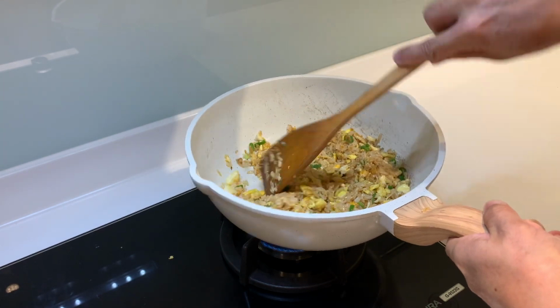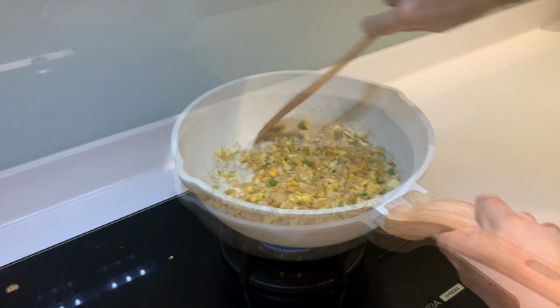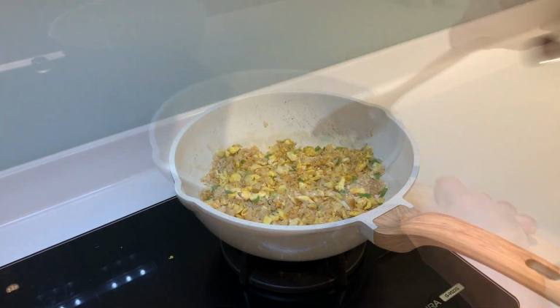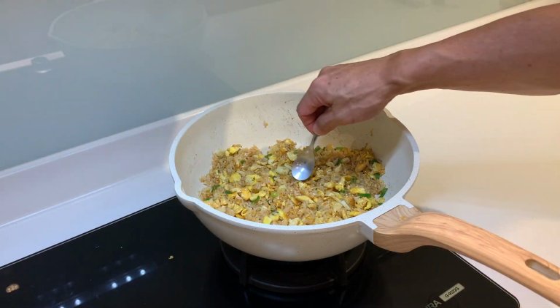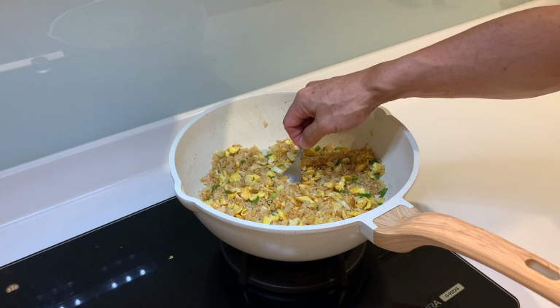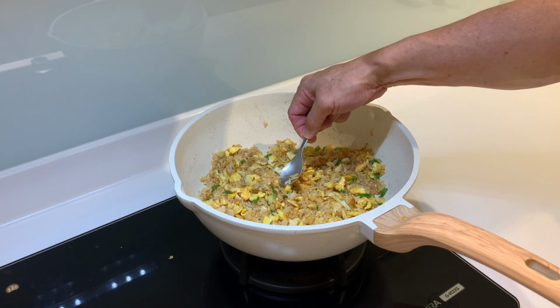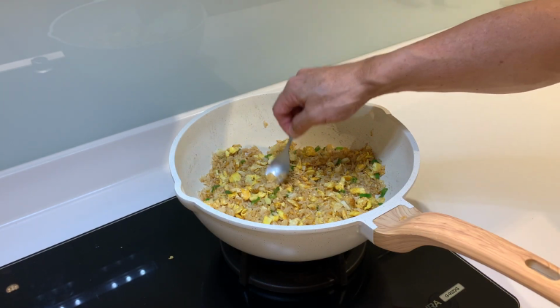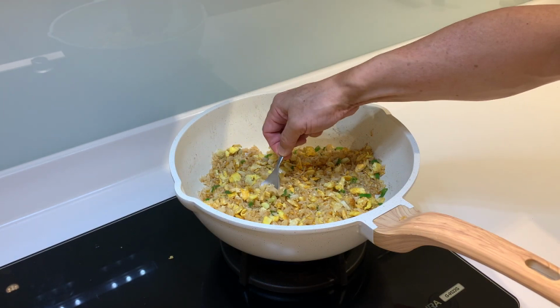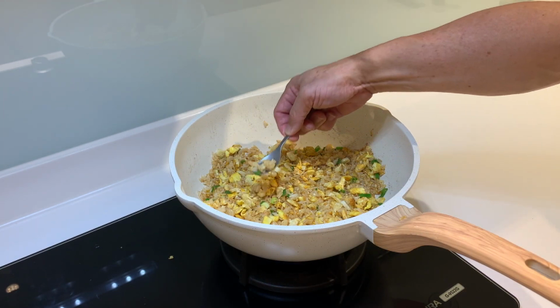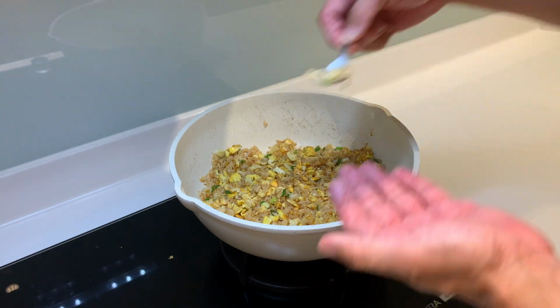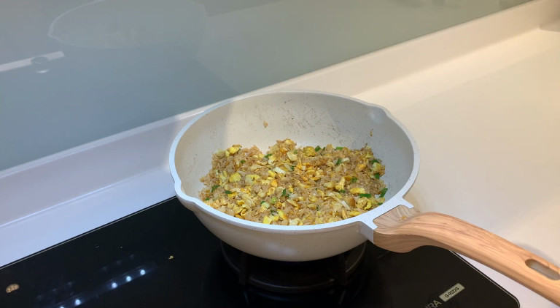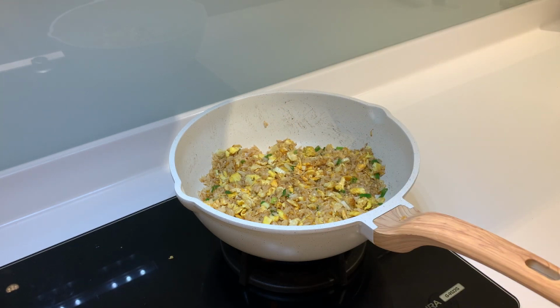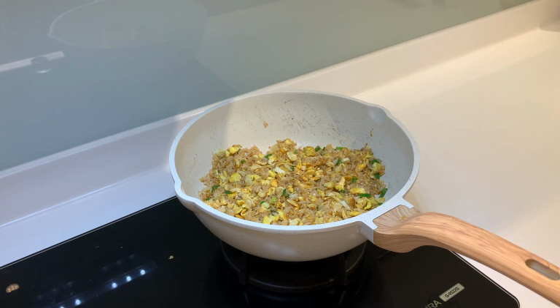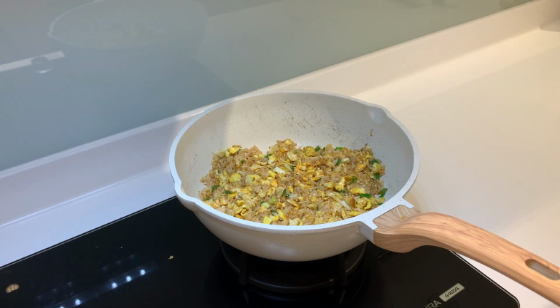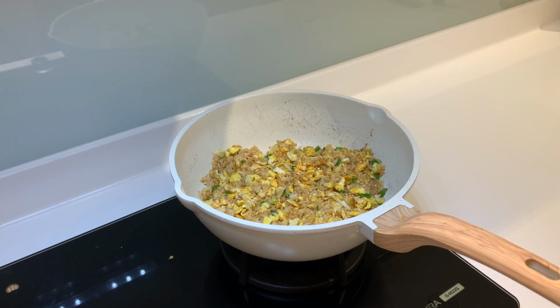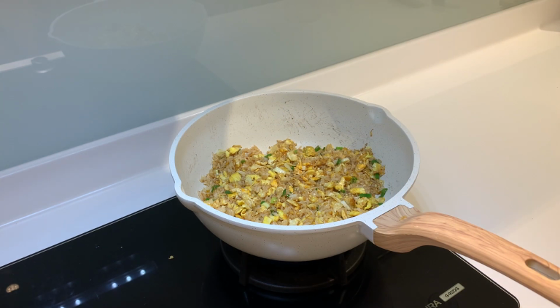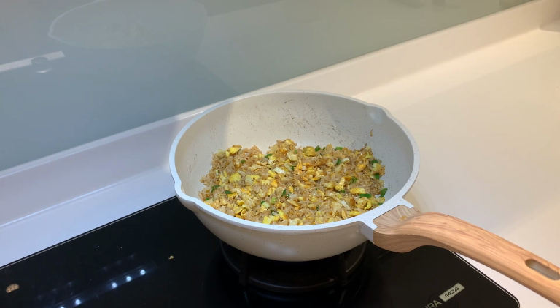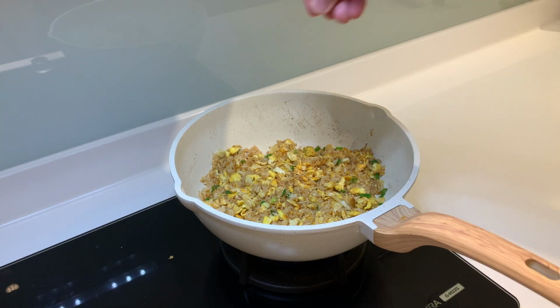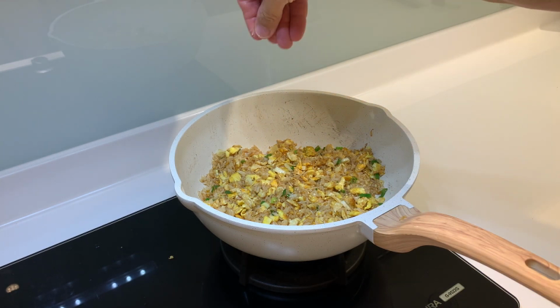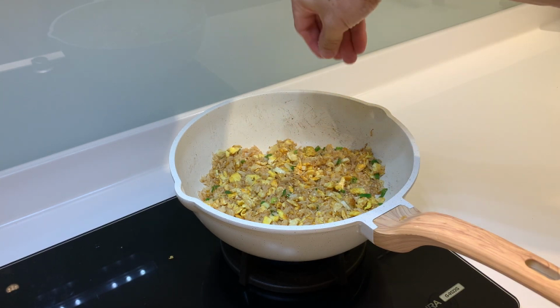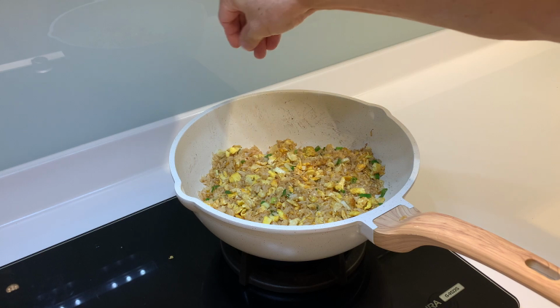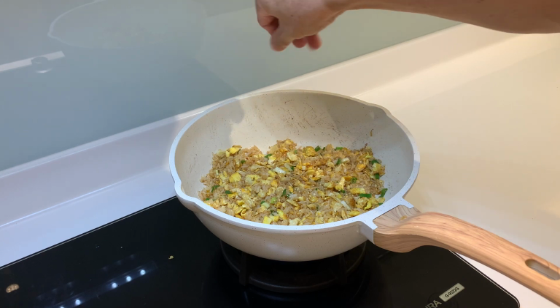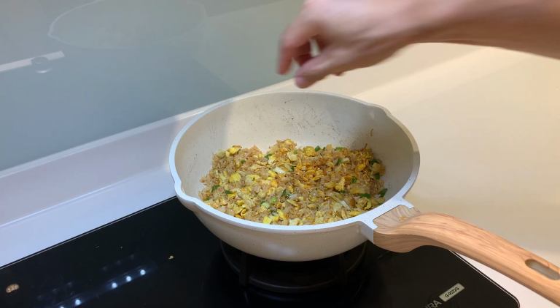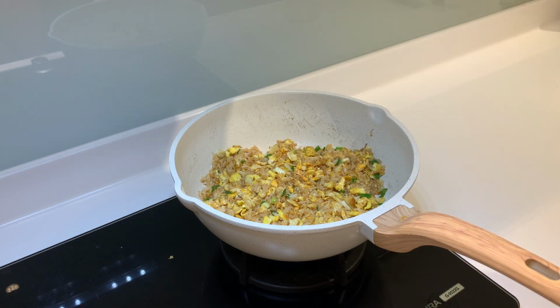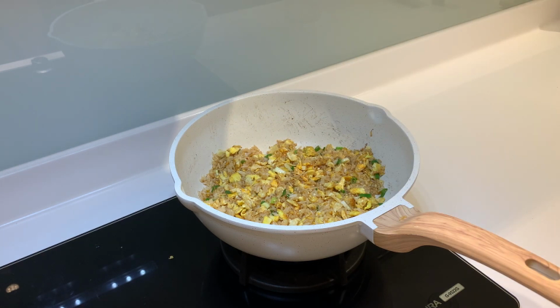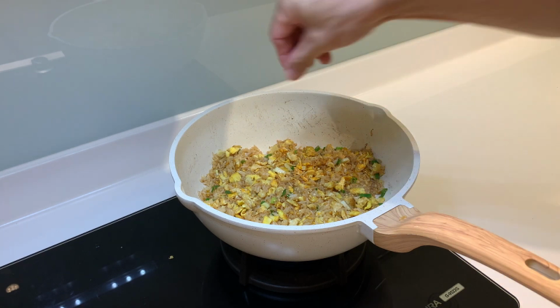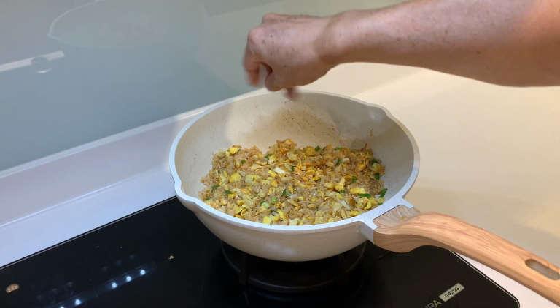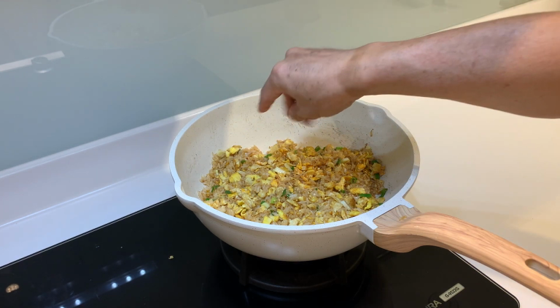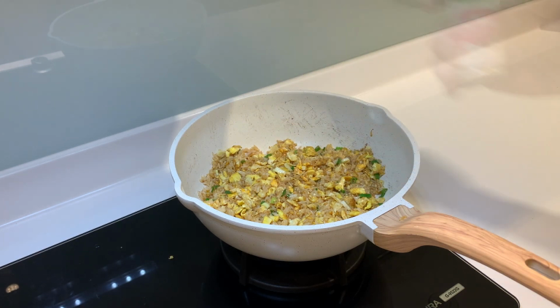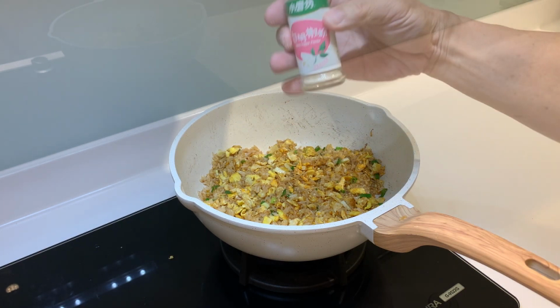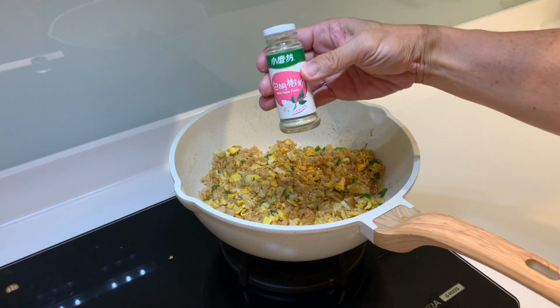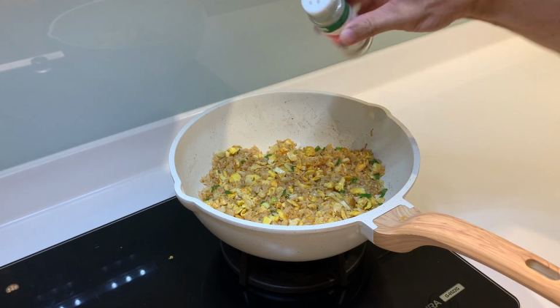At this point I like to give it a taste. I like to add only a small pinch of sugar and some white pepper.